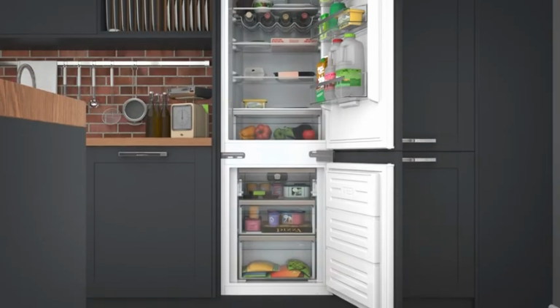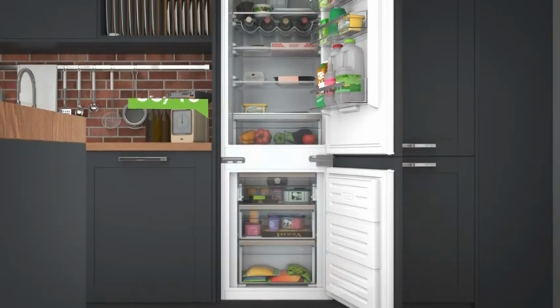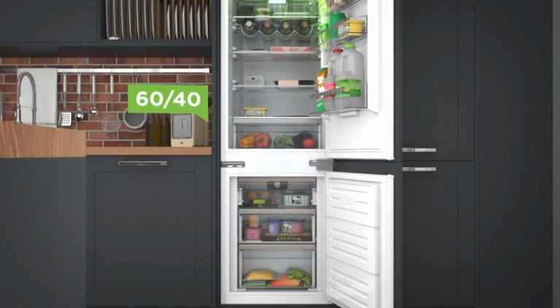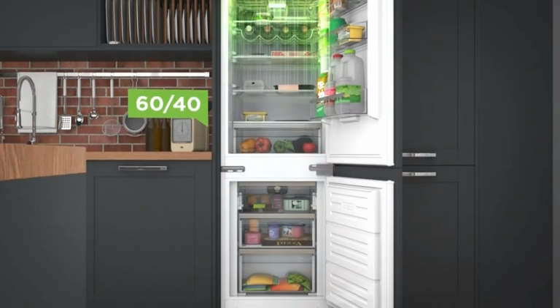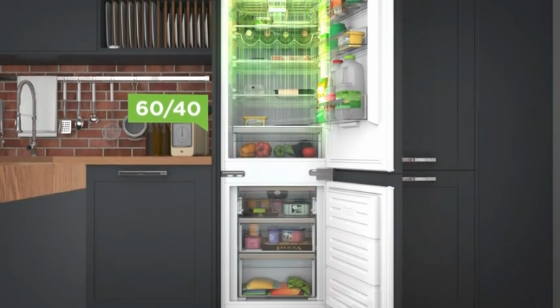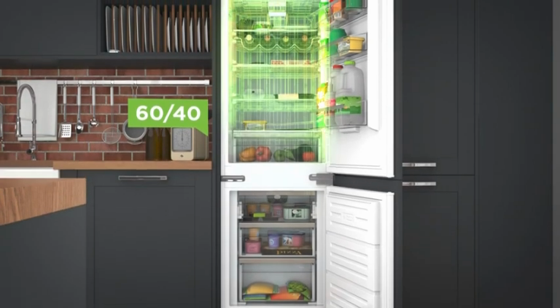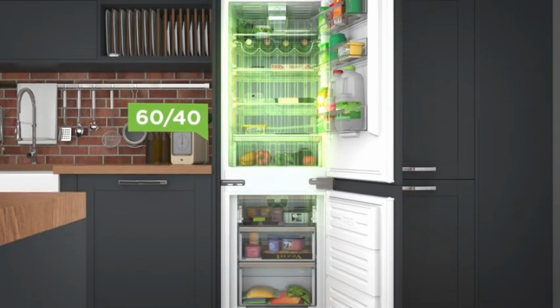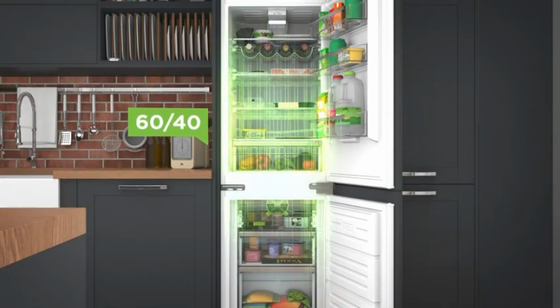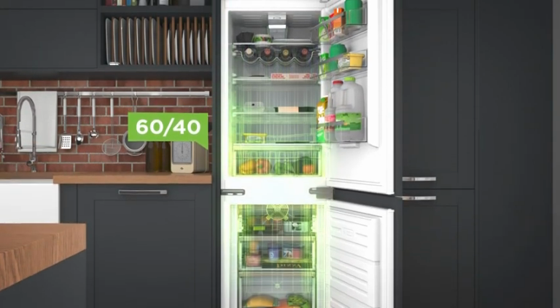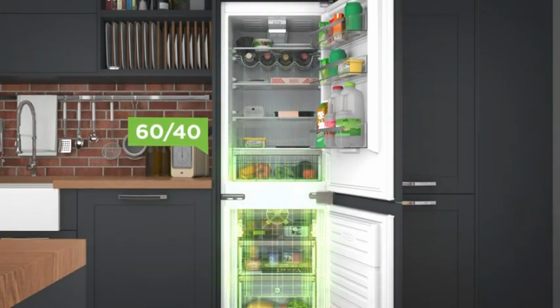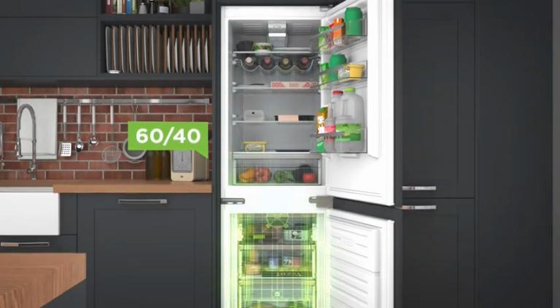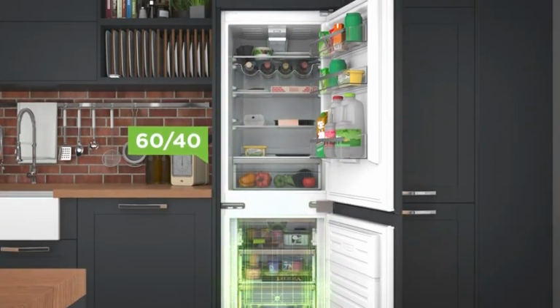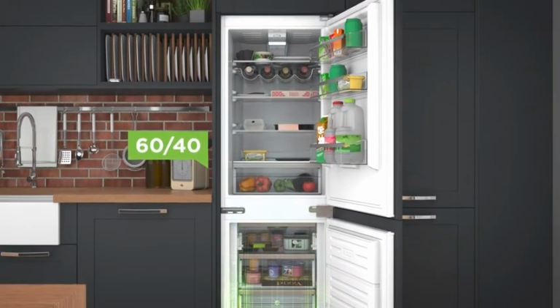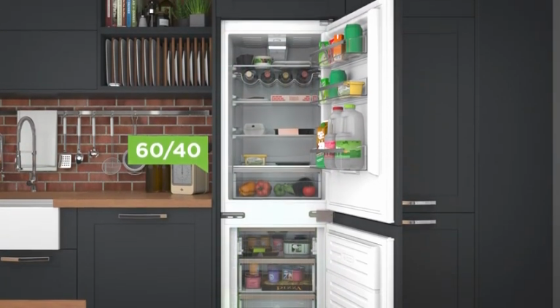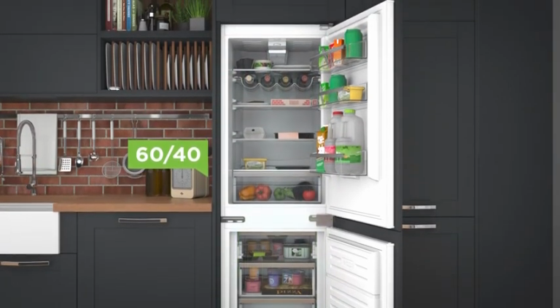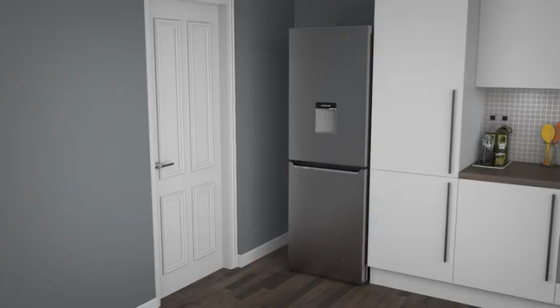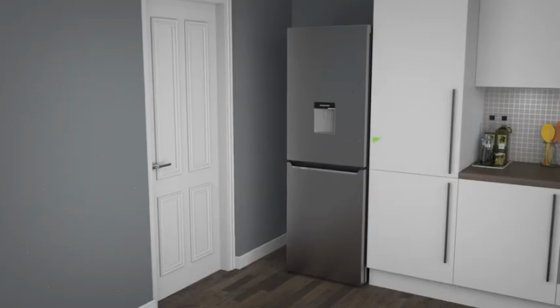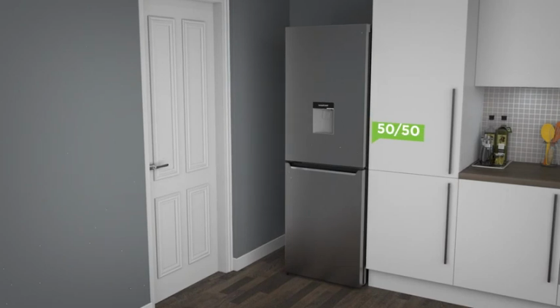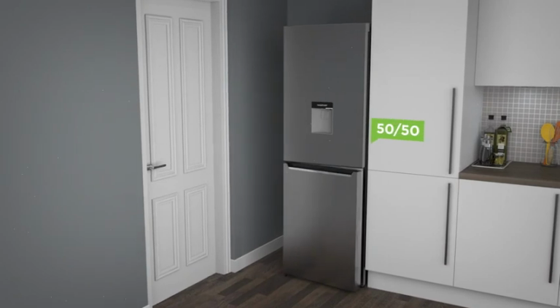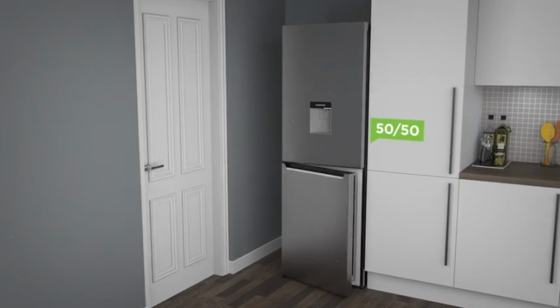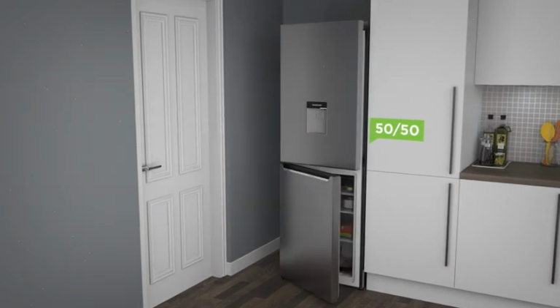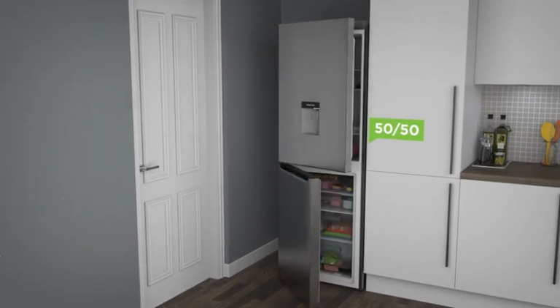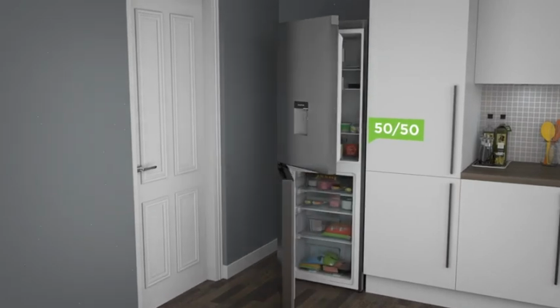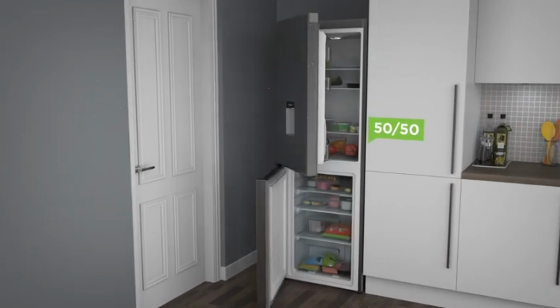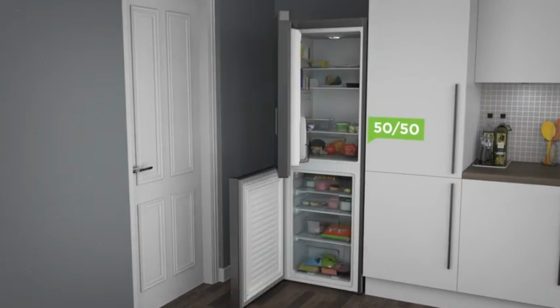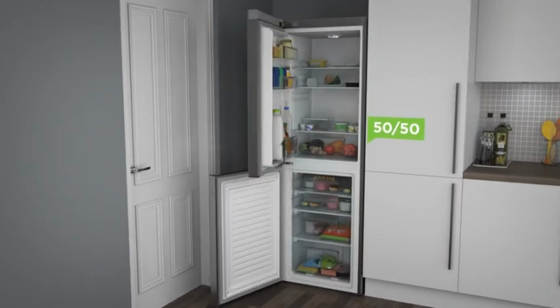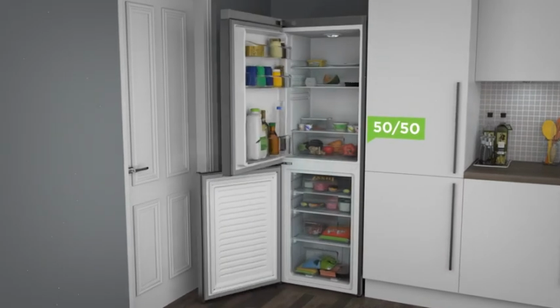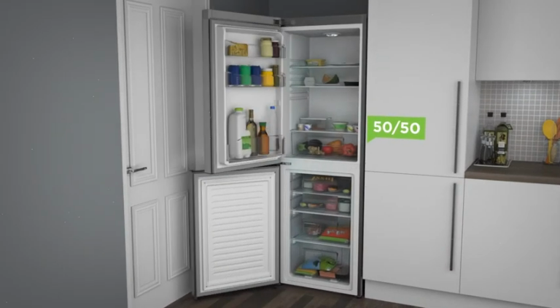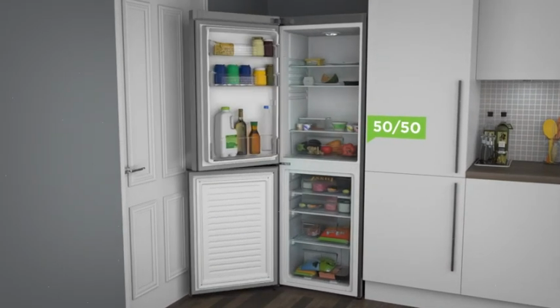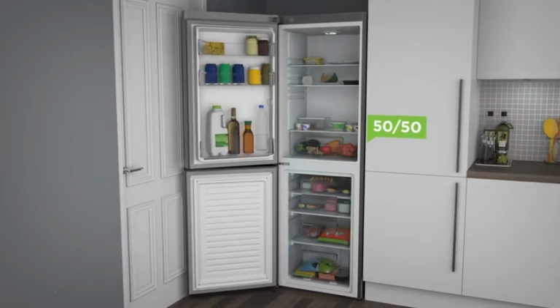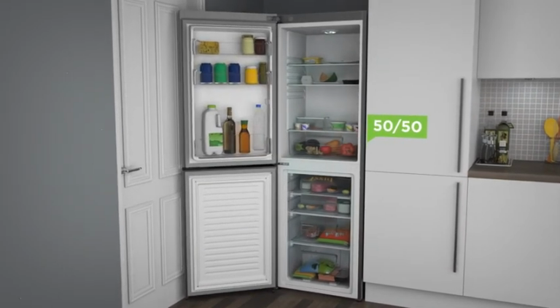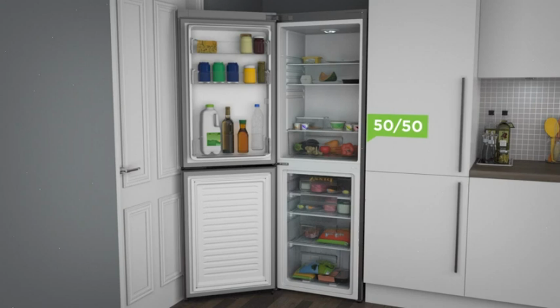A 60-40 split gives you a bit more space in the freezer to keep you going until the big shop, or be a meal prep champ with a 50-50 split to keep those leftovers frozen and ready for weeknights.